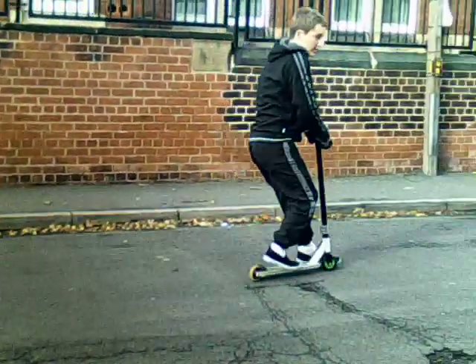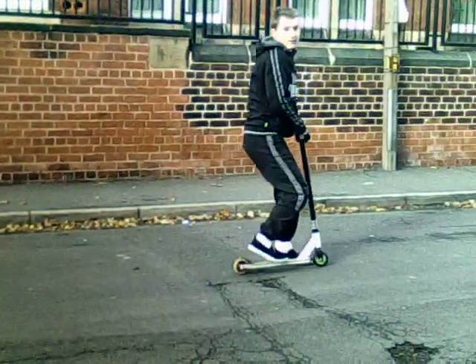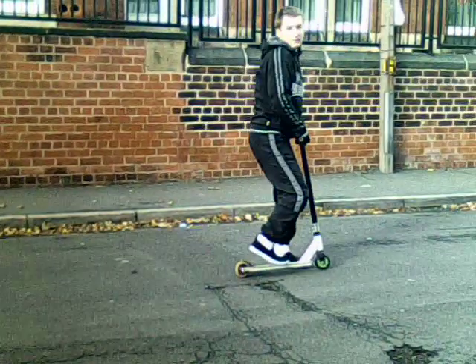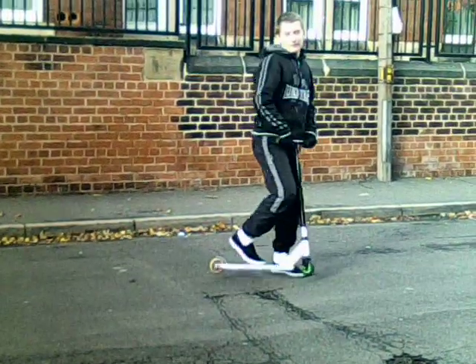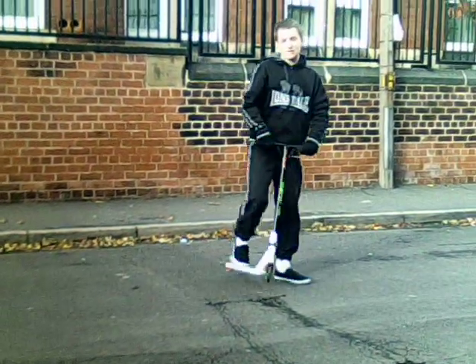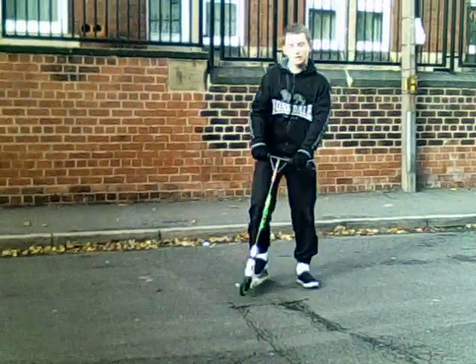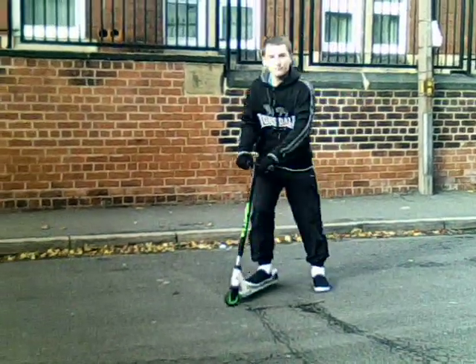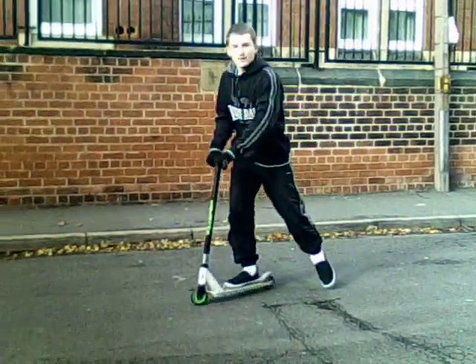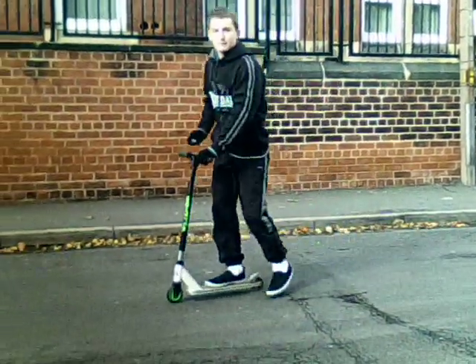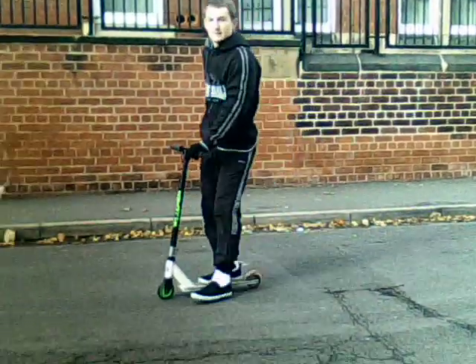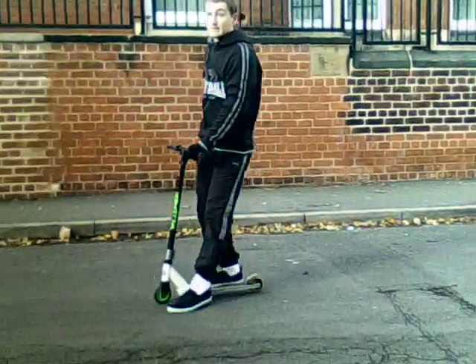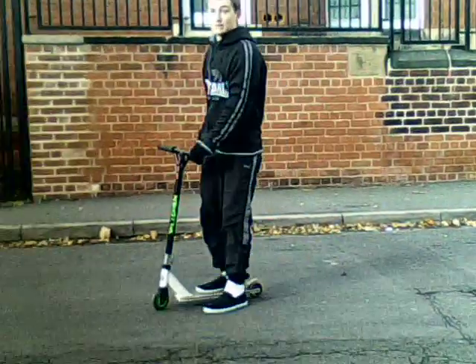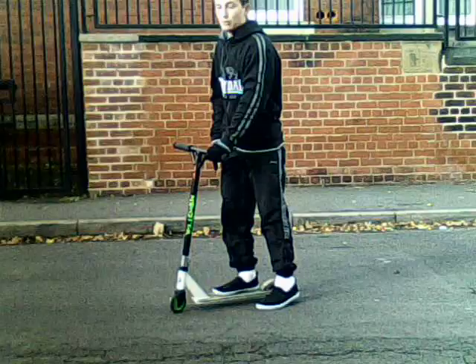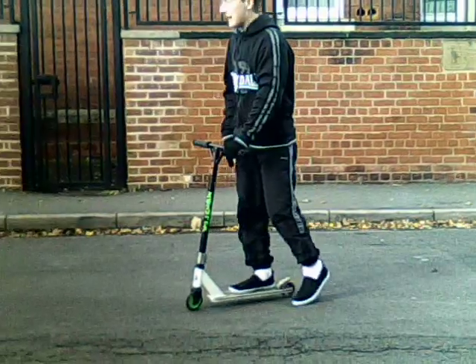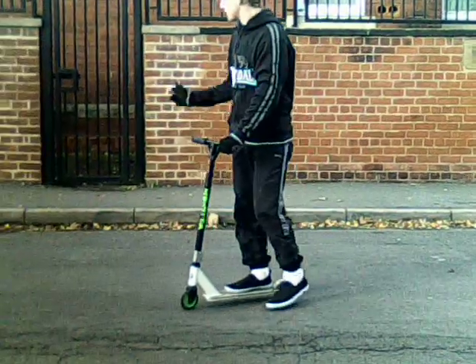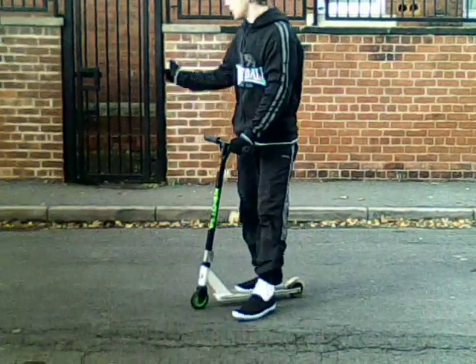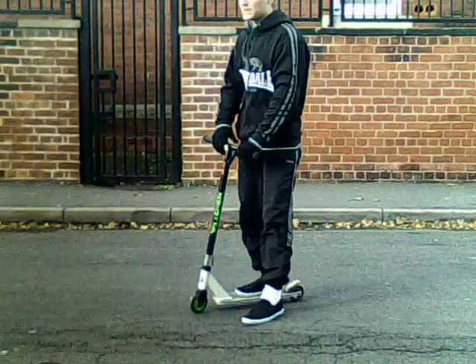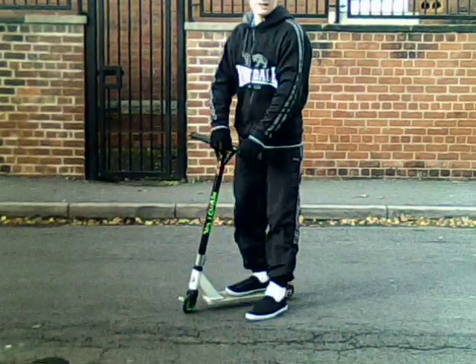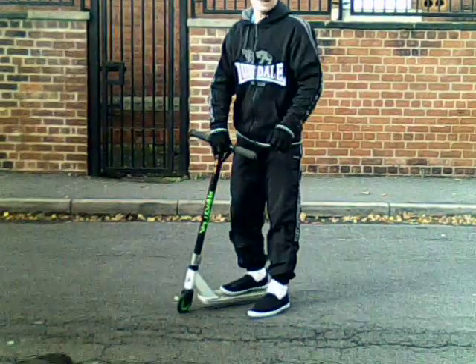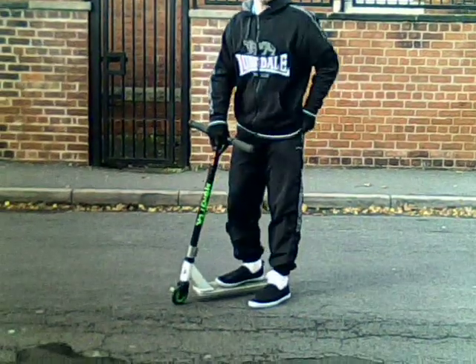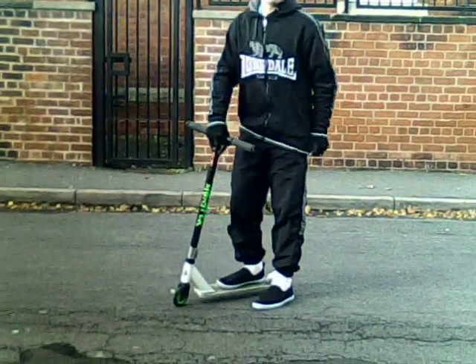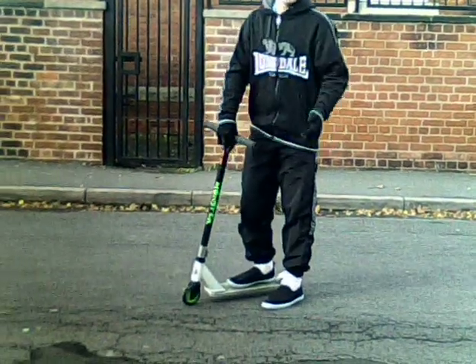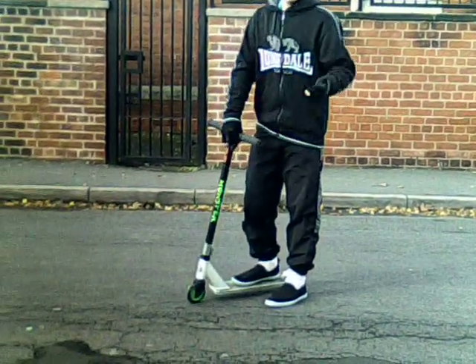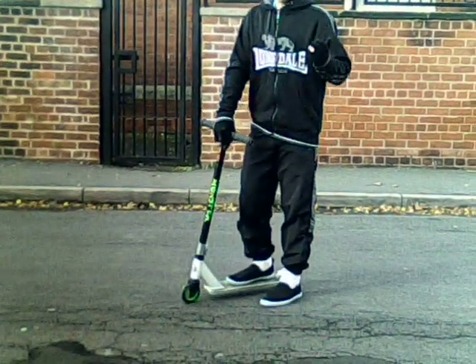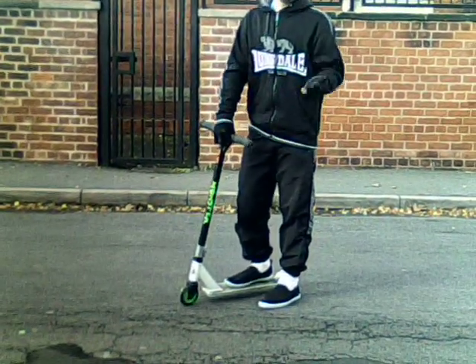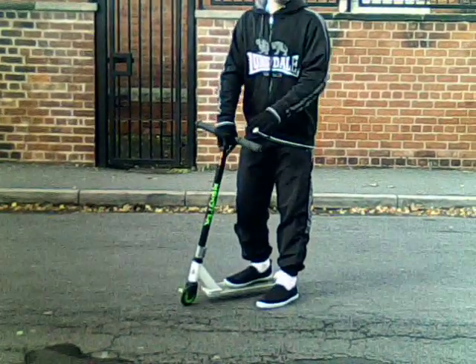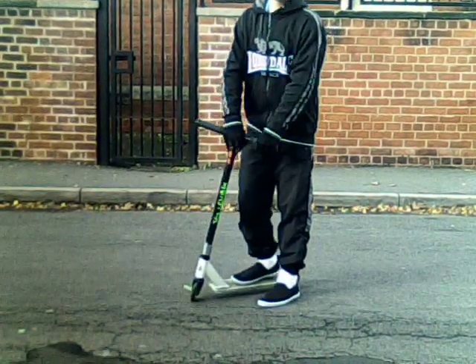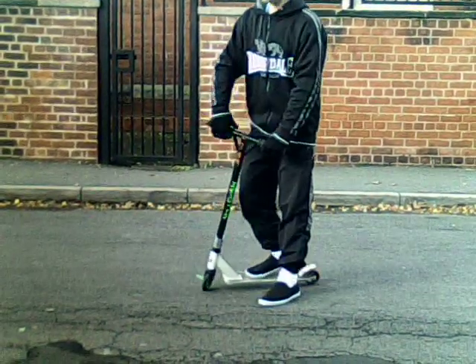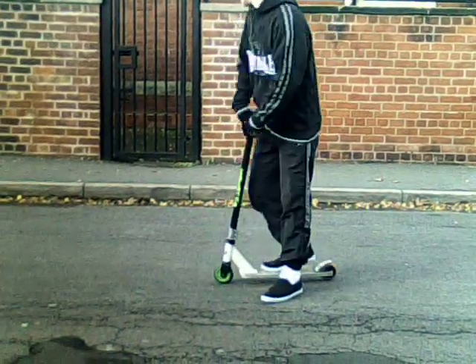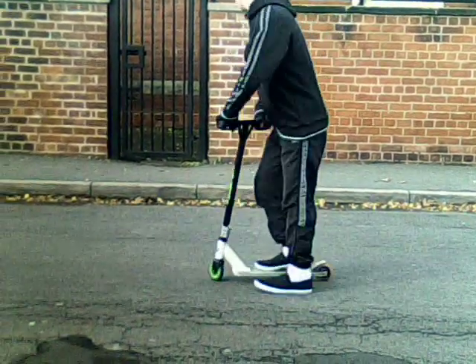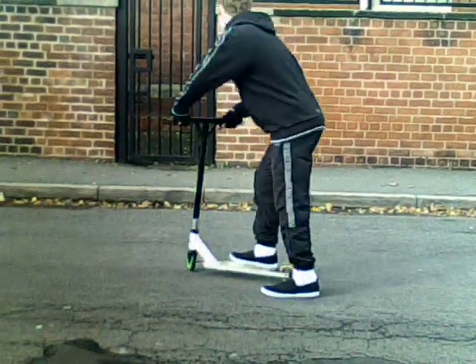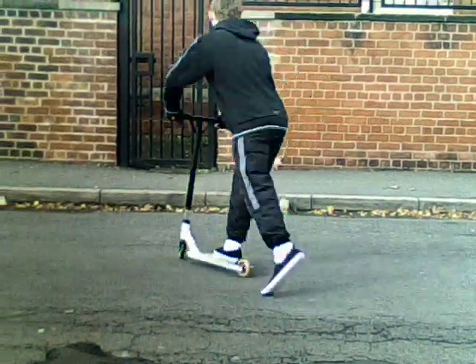And then basically that stunt is the basis to get up on the kerbs, get off them, and doing all your other stunts. So a bit like this.